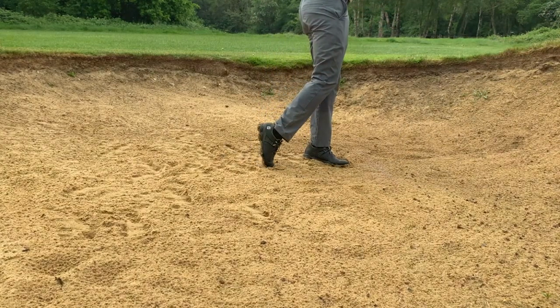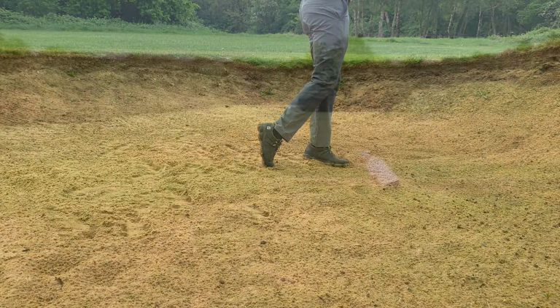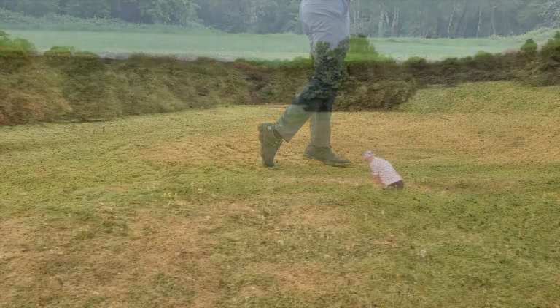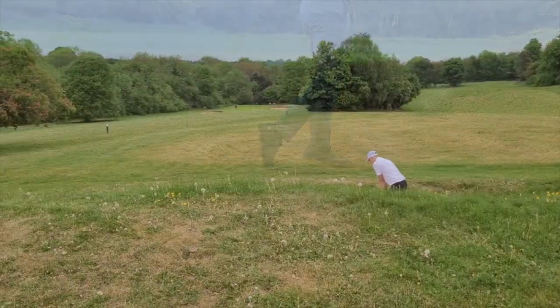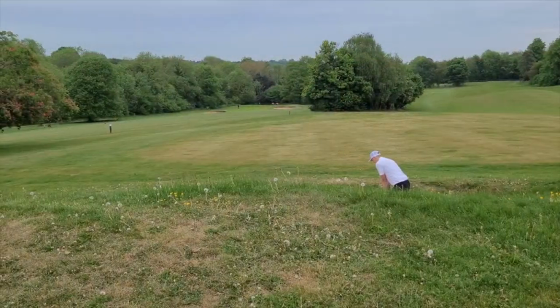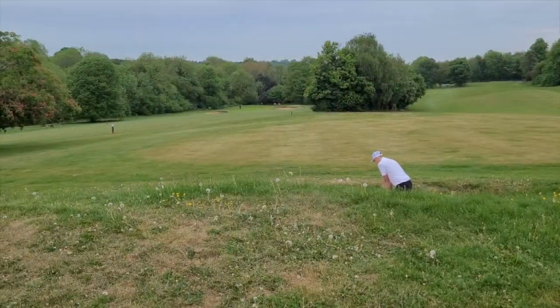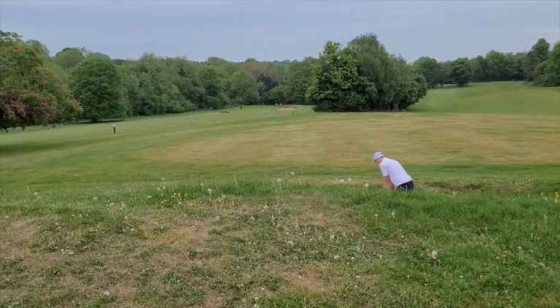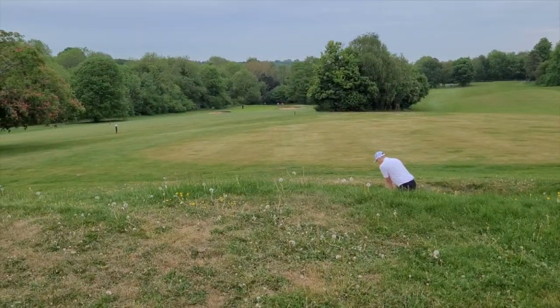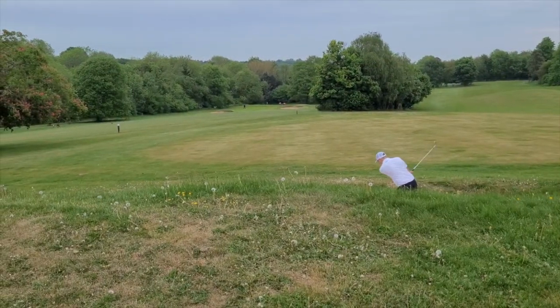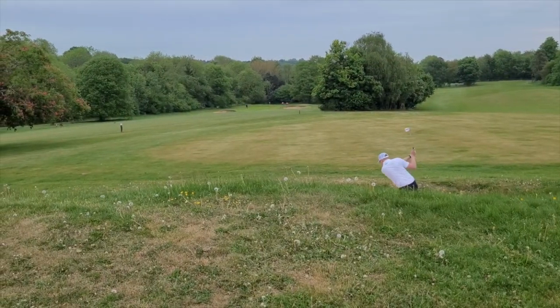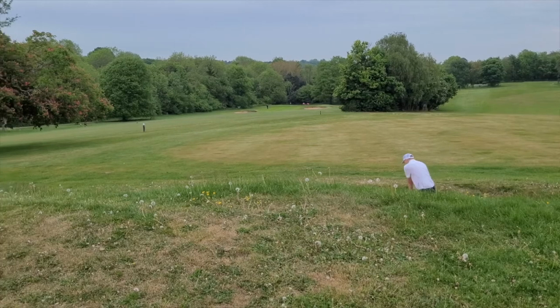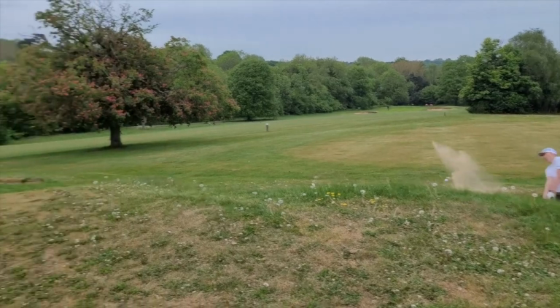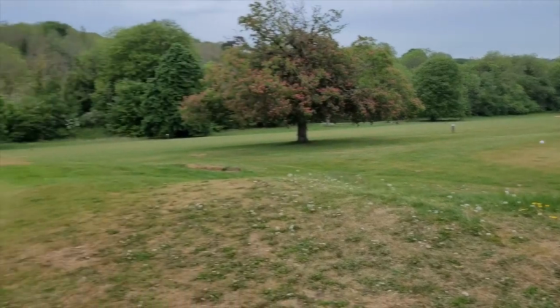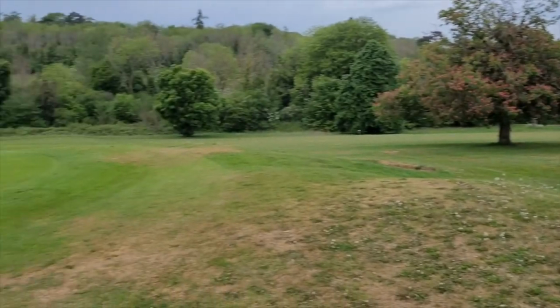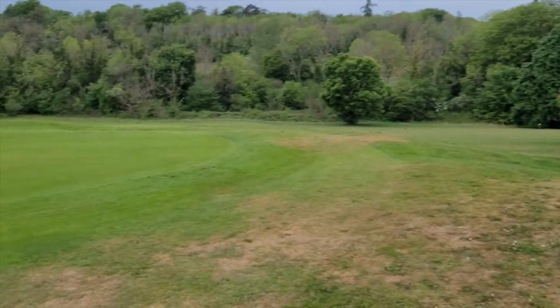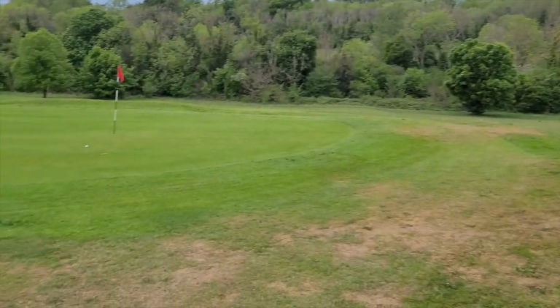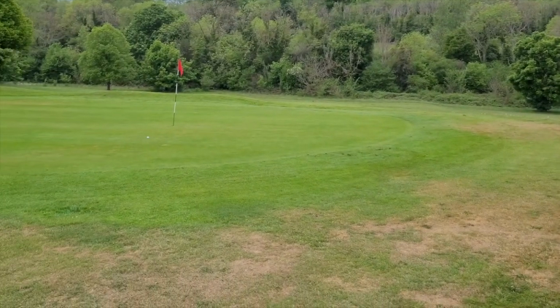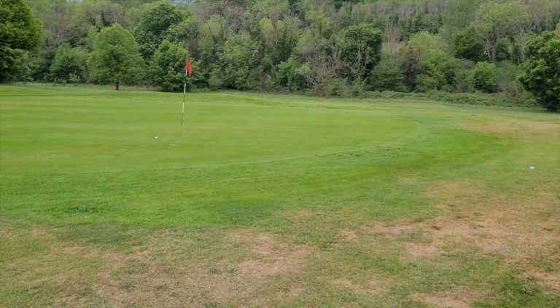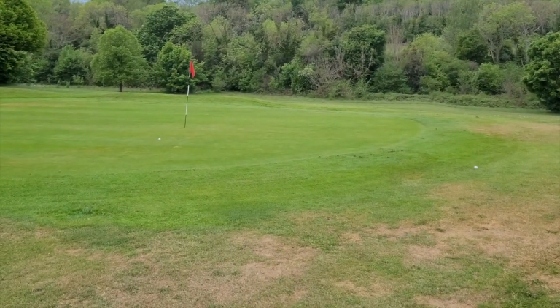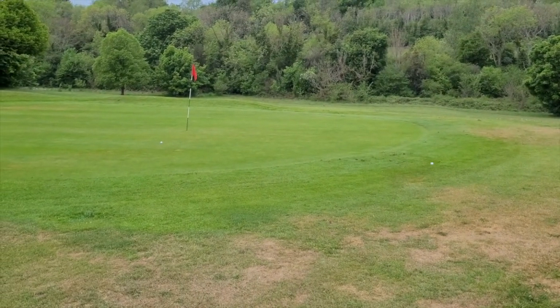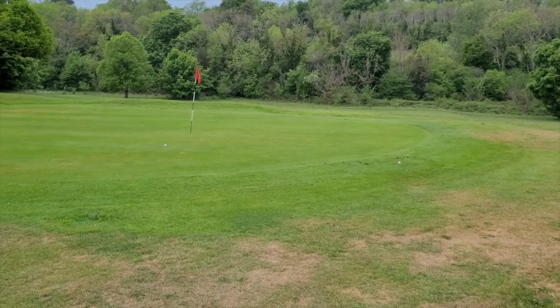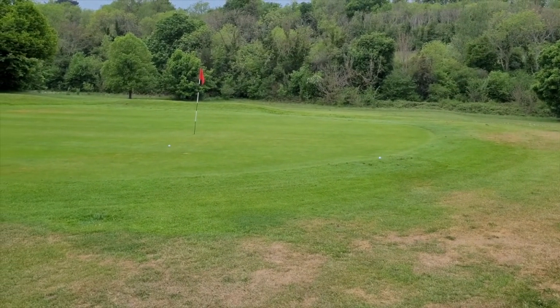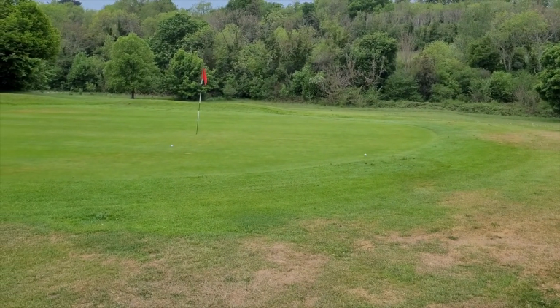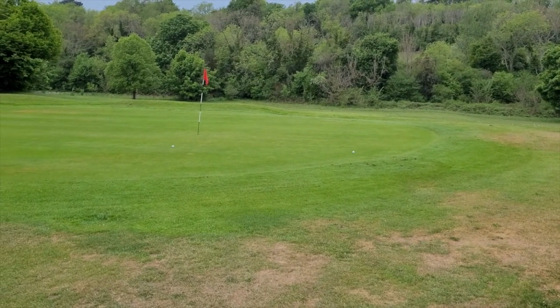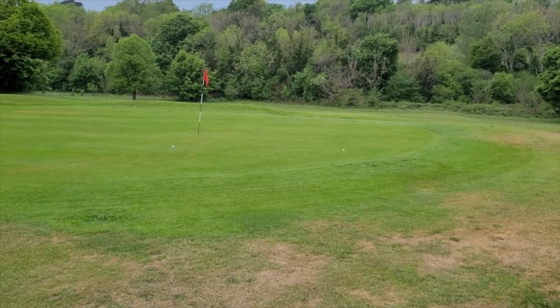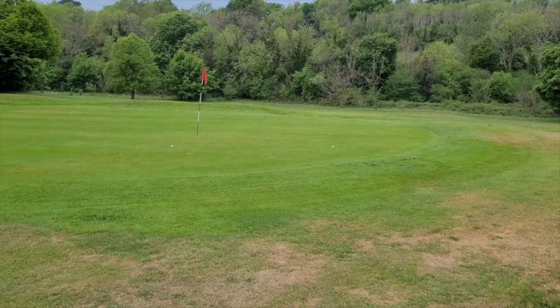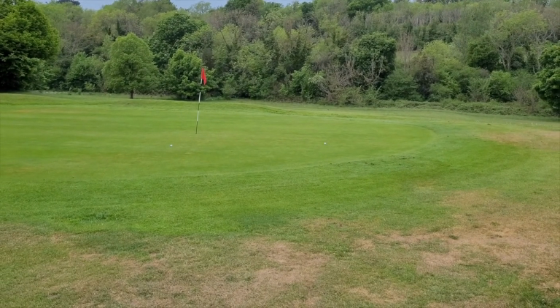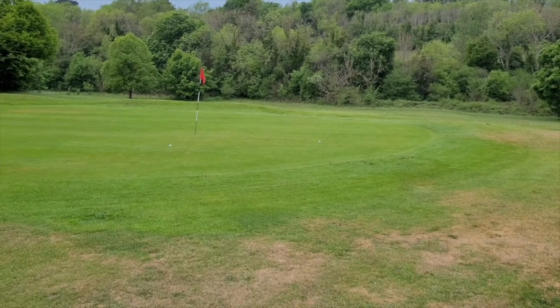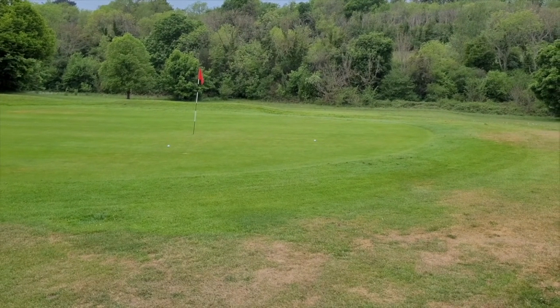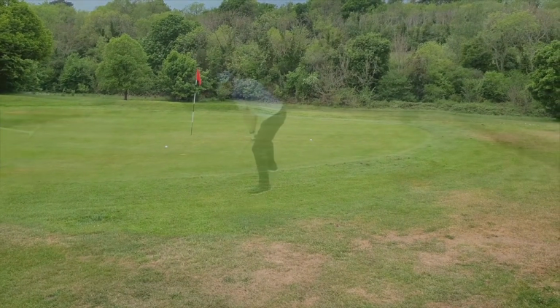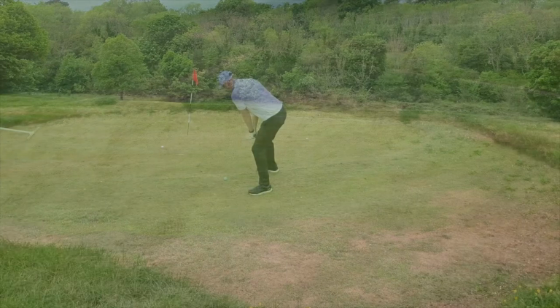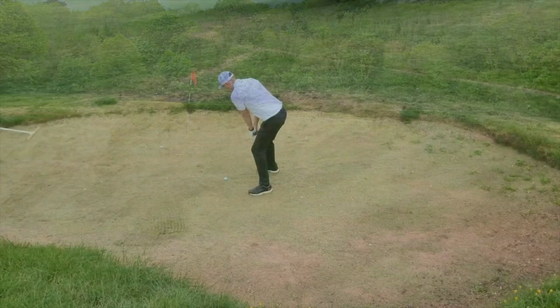From the bunkers, the micro milled face gave great forgiveness and allowed us to confidently strike the ball without even opening the club face.